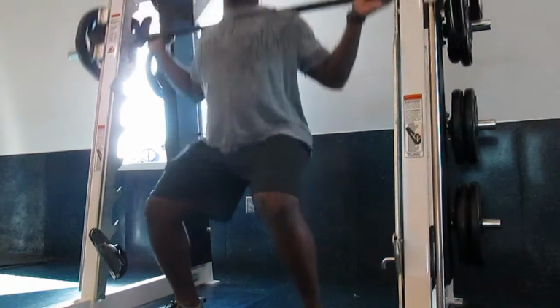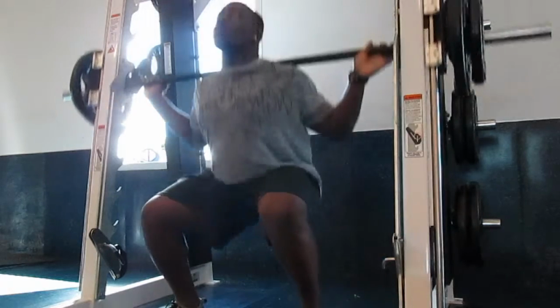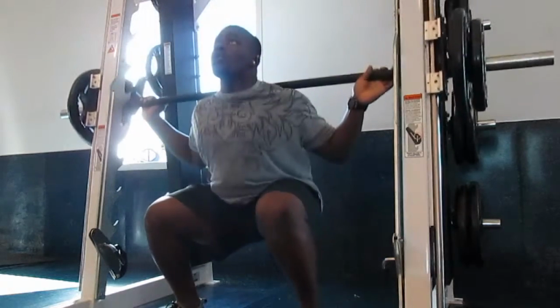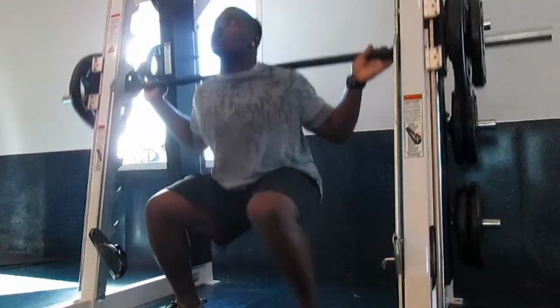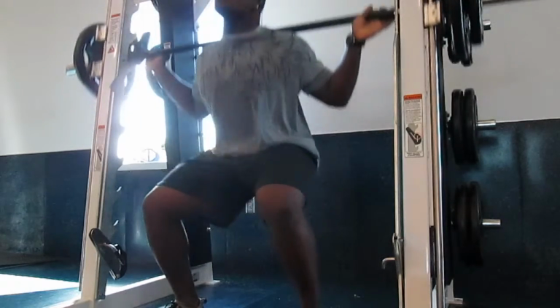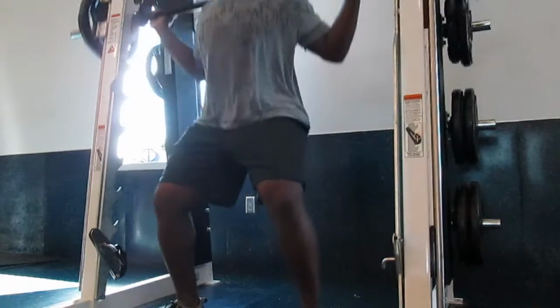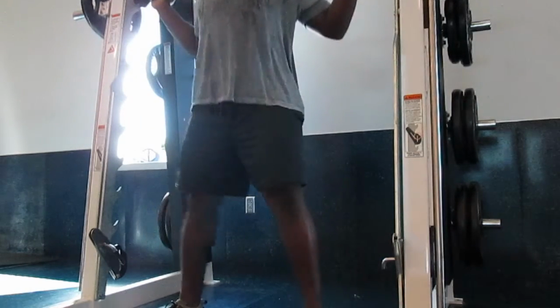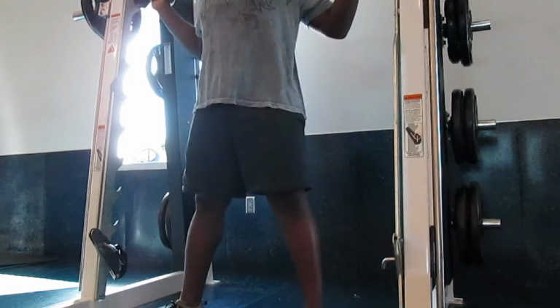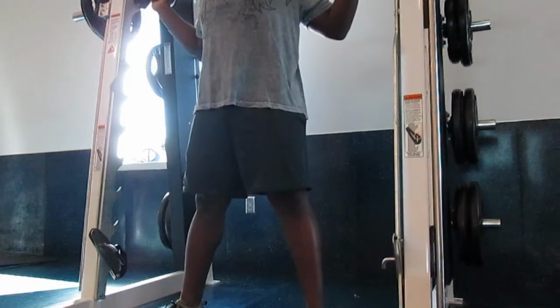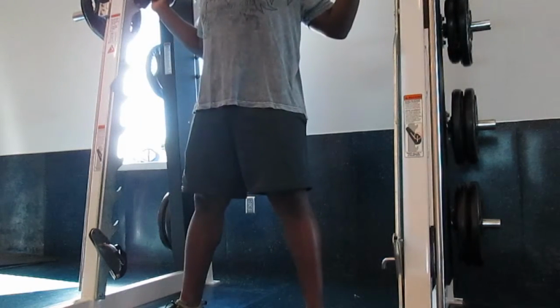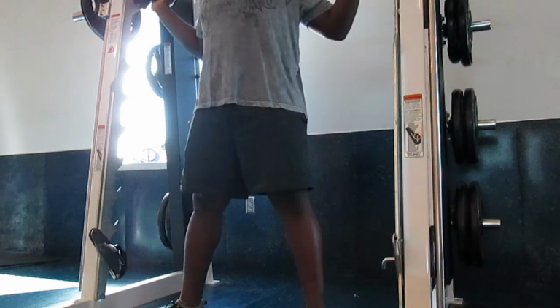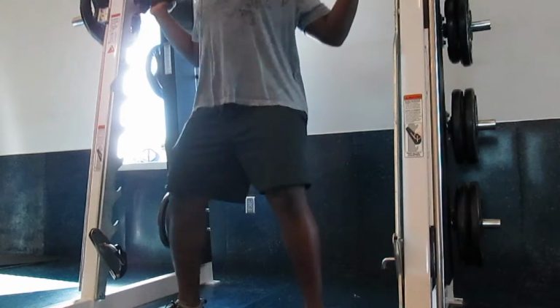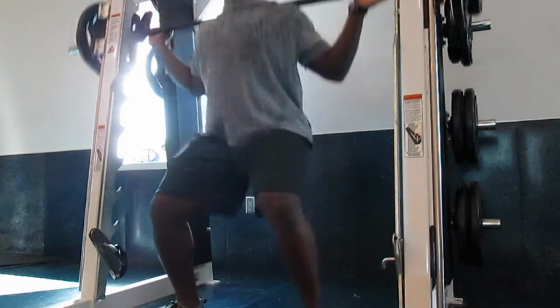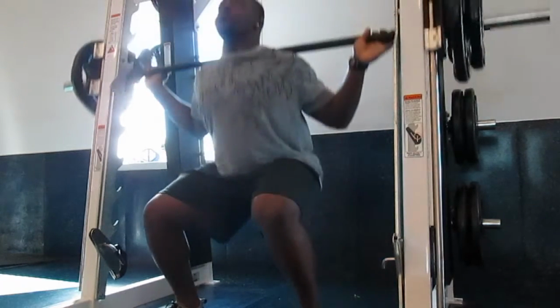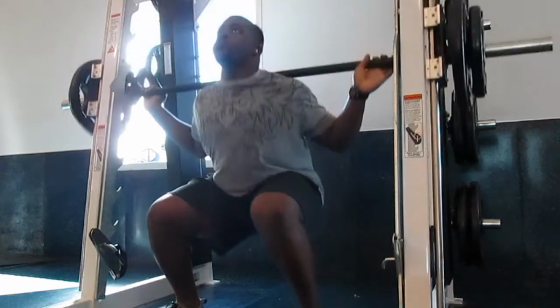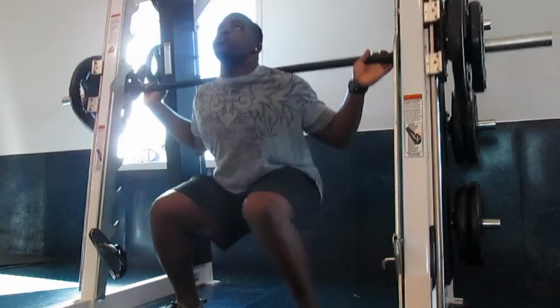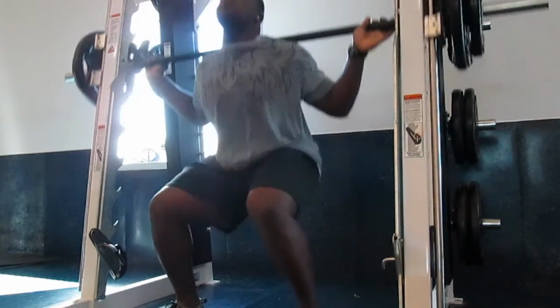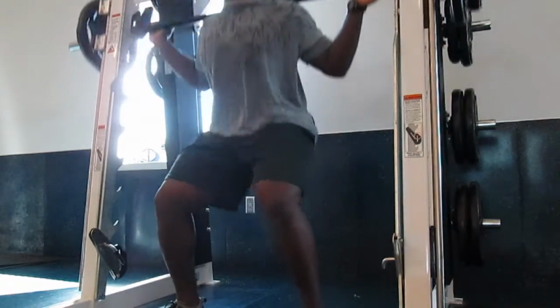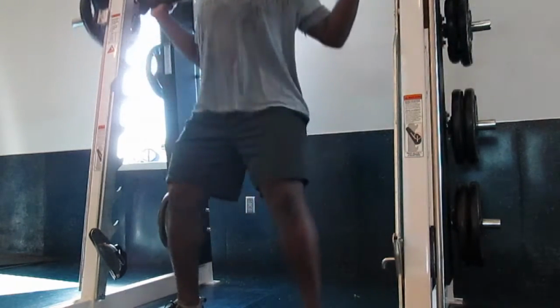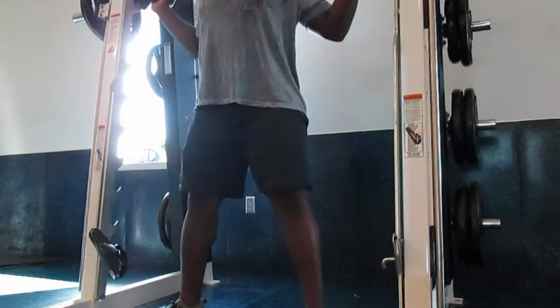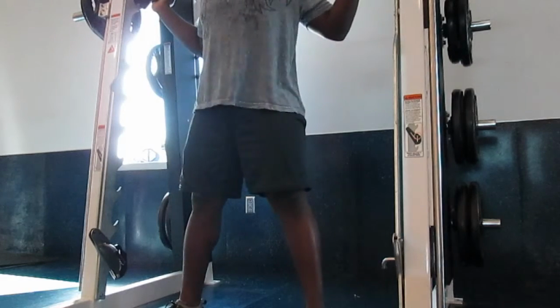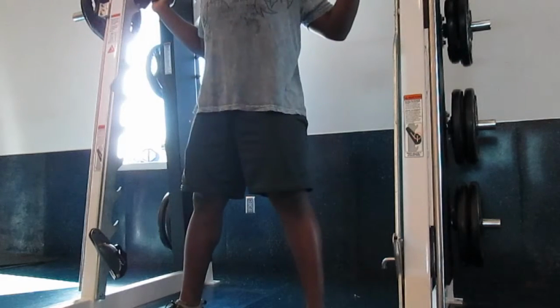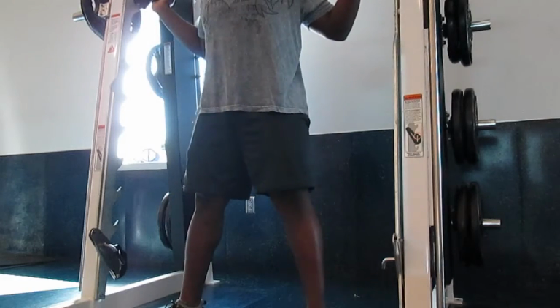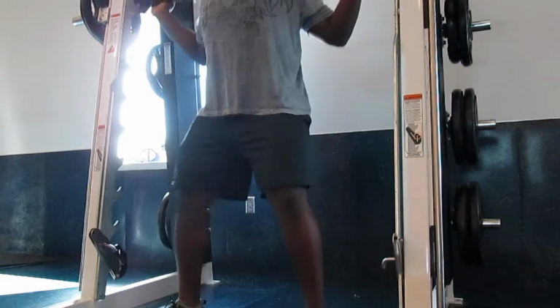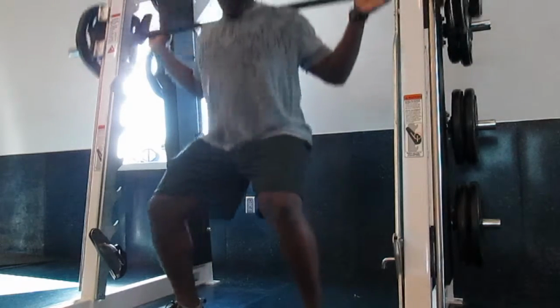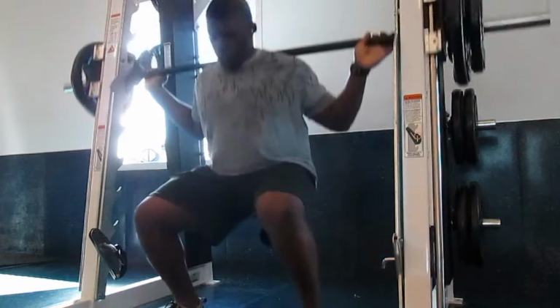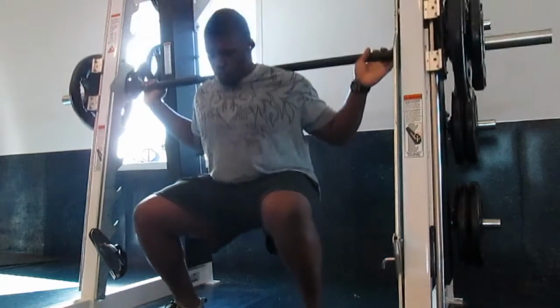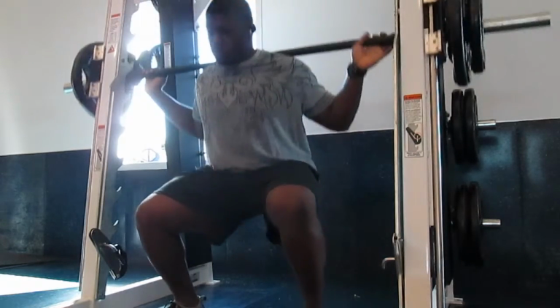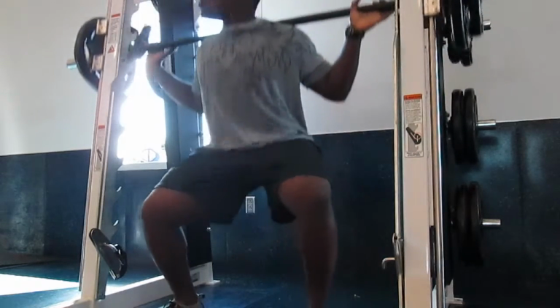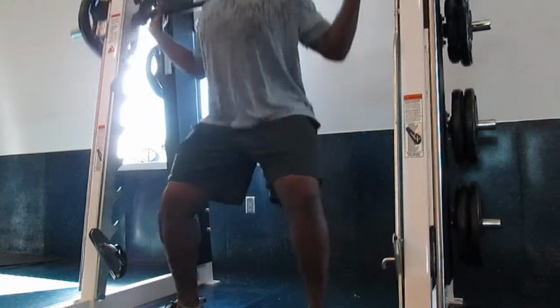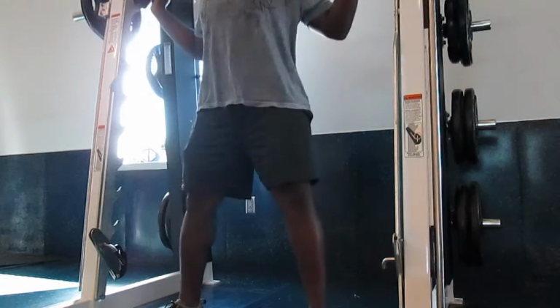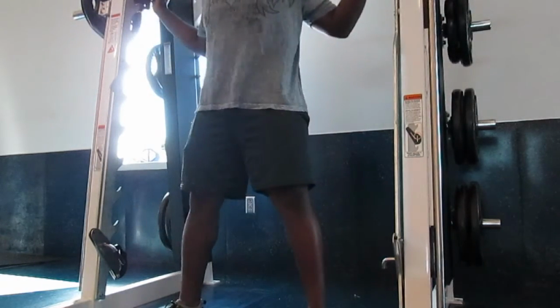This is a compound movement and it is probably one of the best, if not the best, for legs. All right guys, thank you and subscribe.